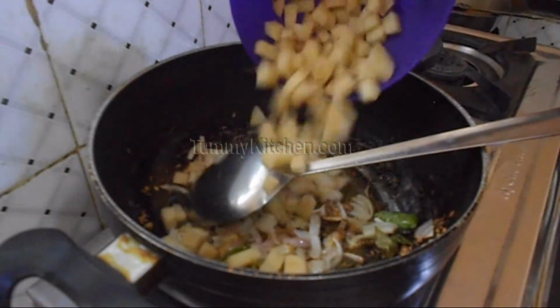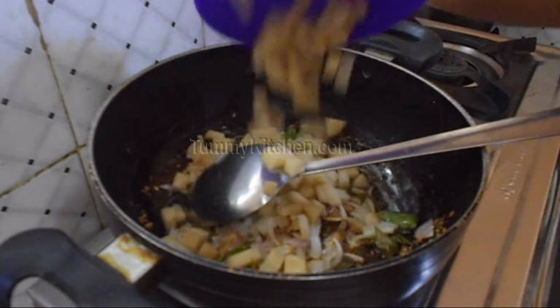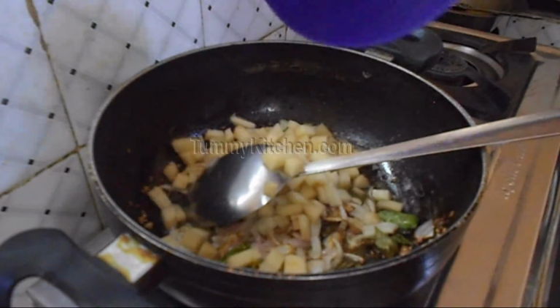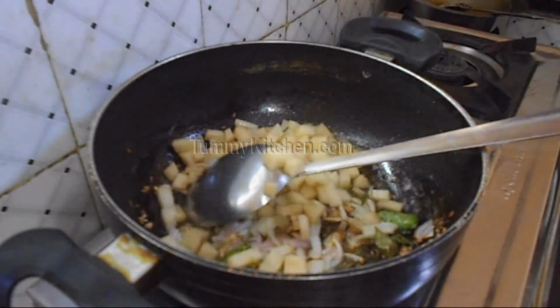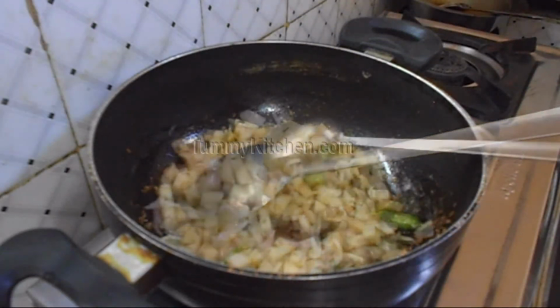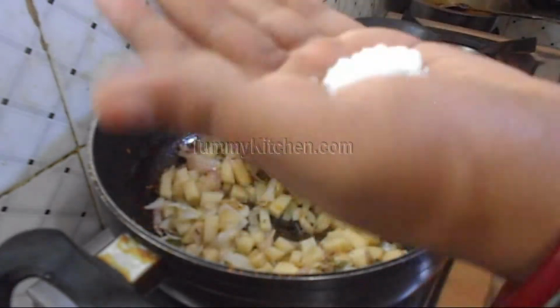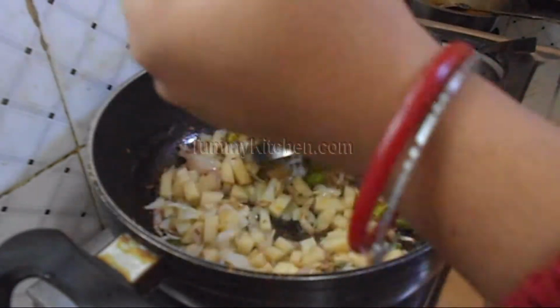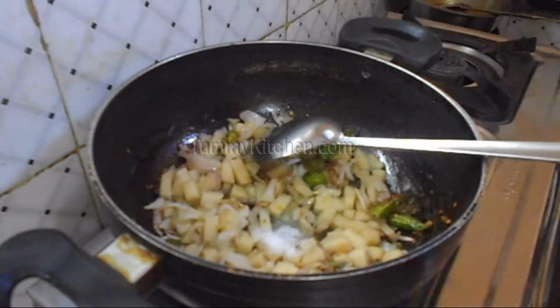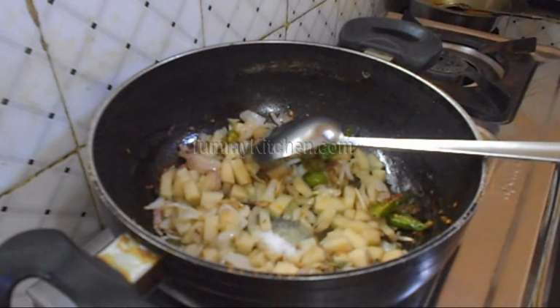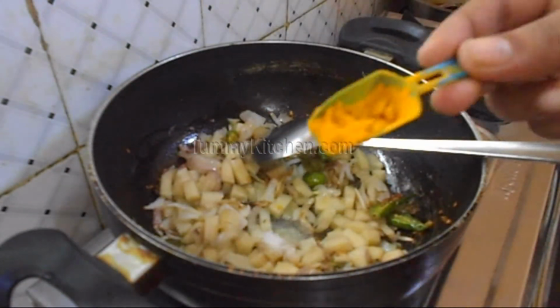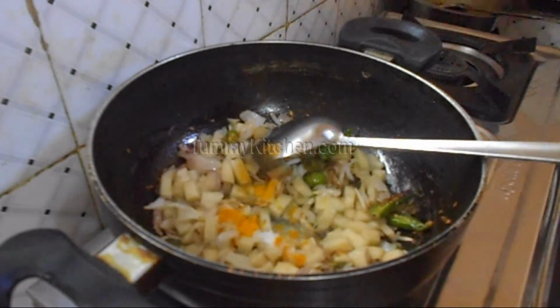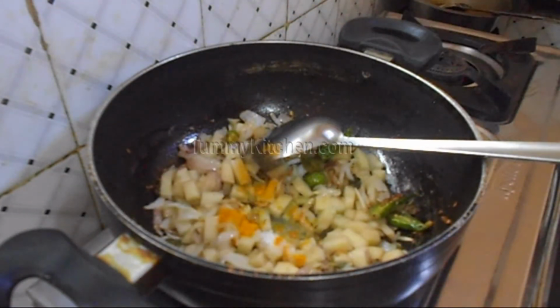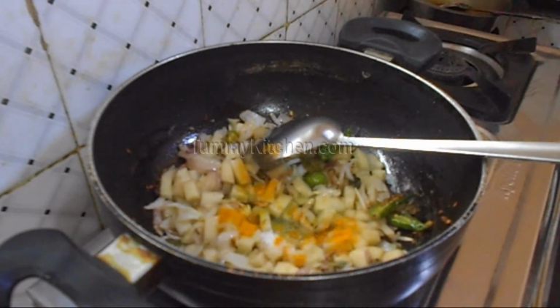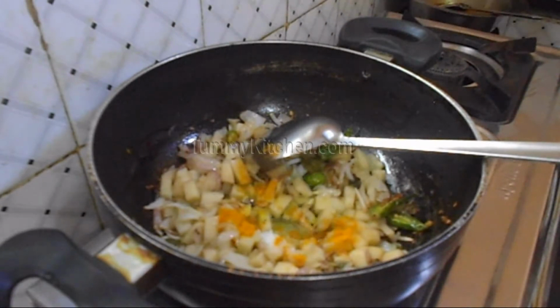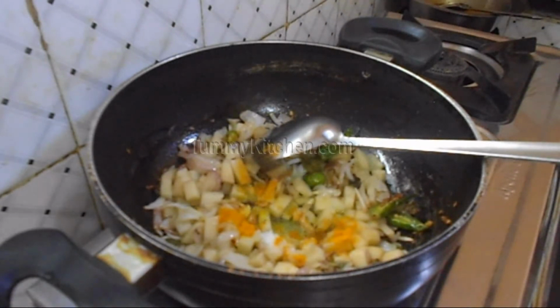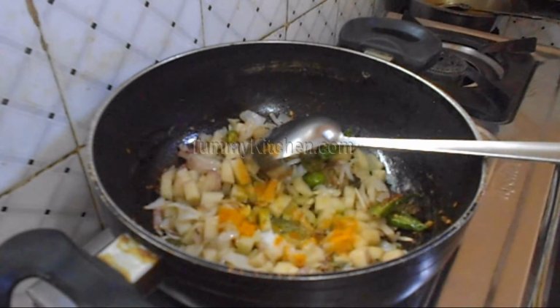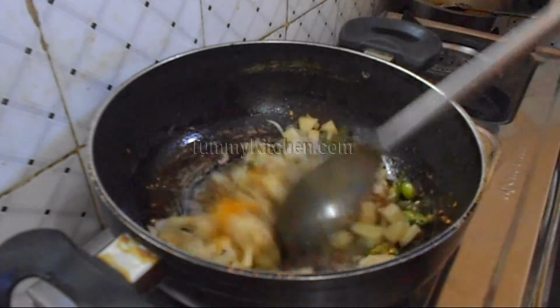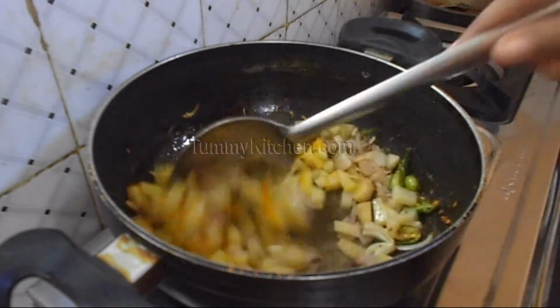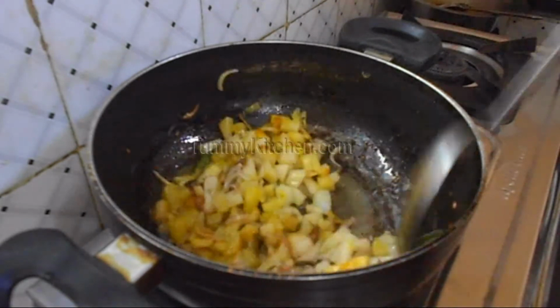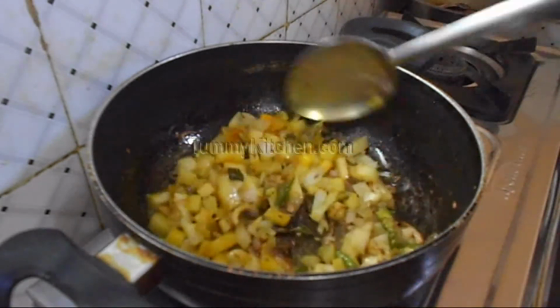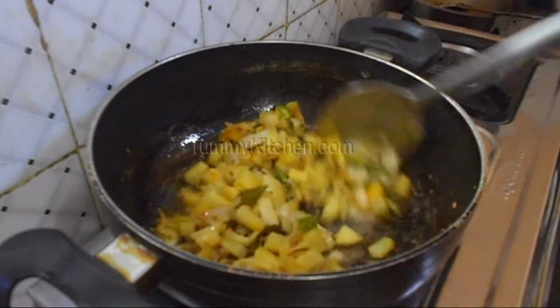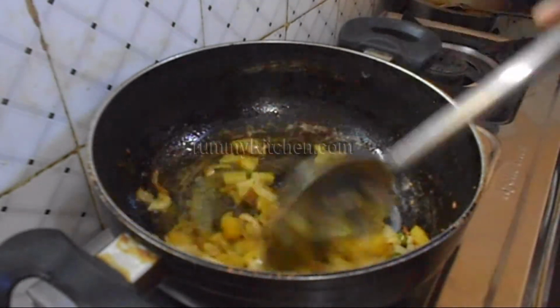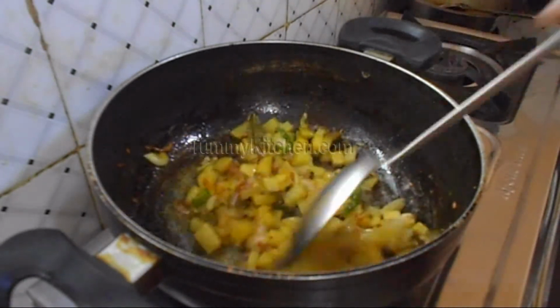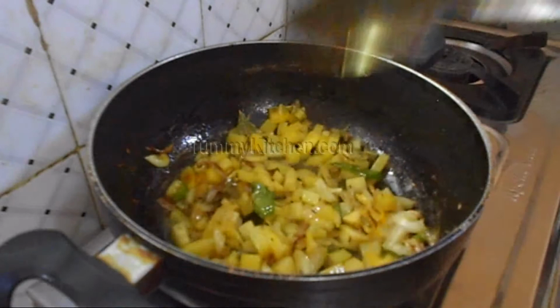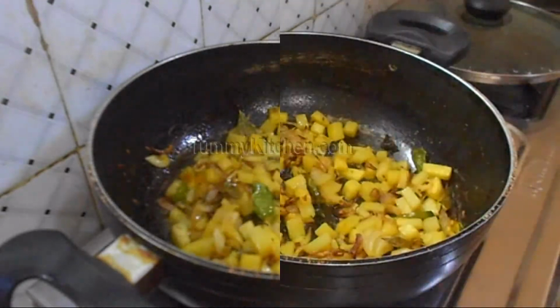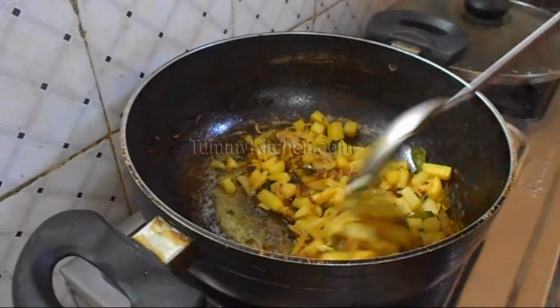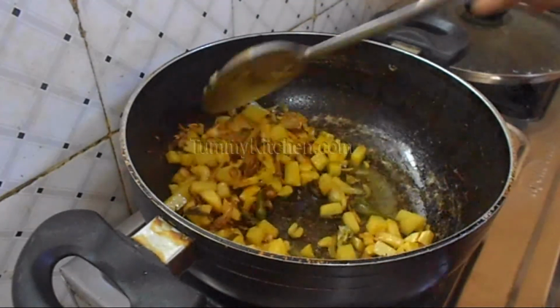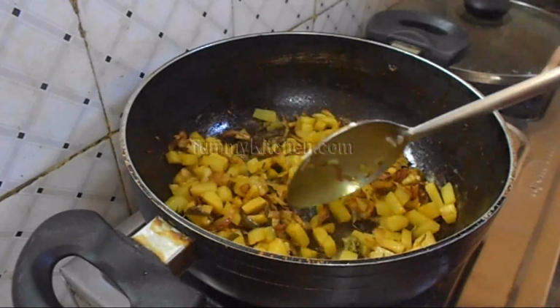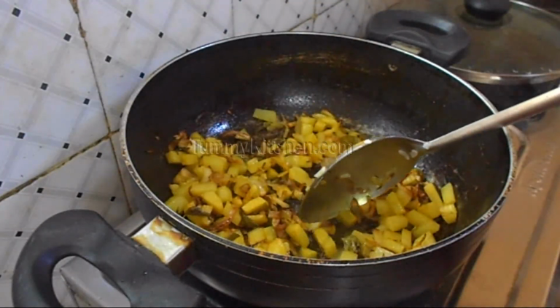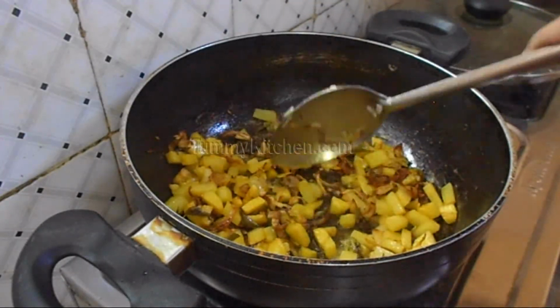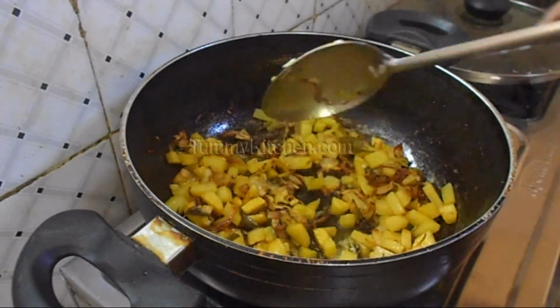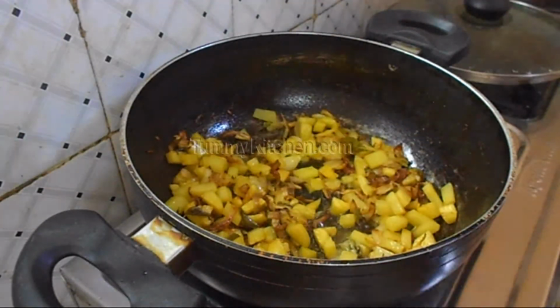Then add salt and turmeric powder and fry them together. Once the potatoes are boiled properly, we are ready for the next step.